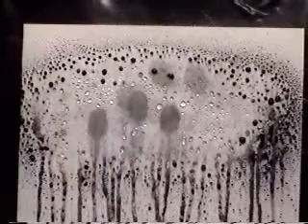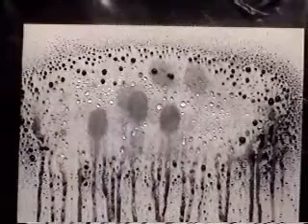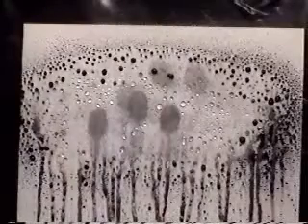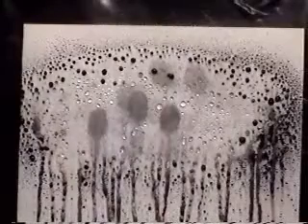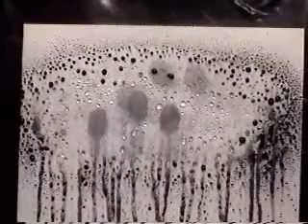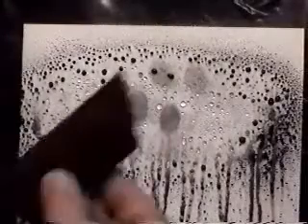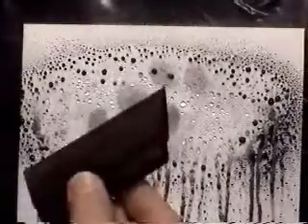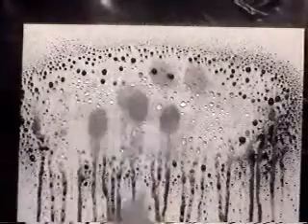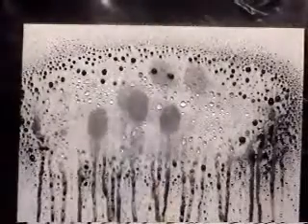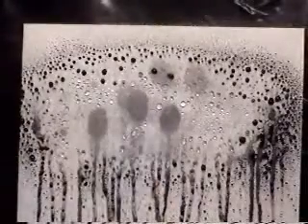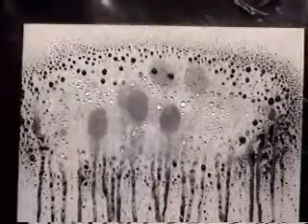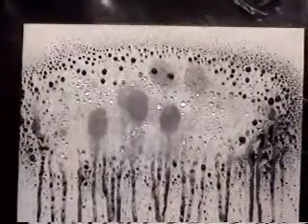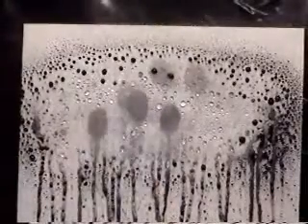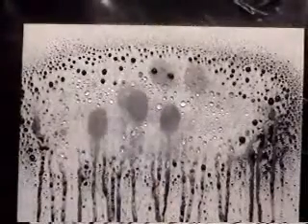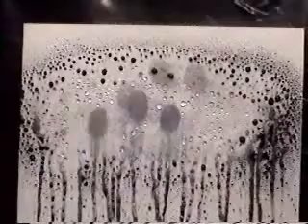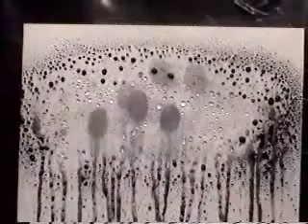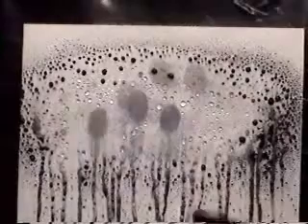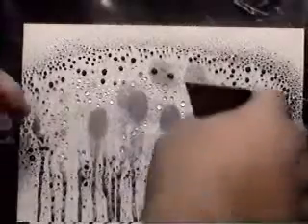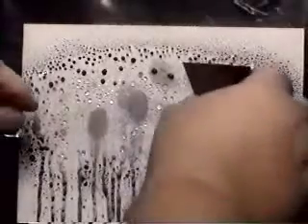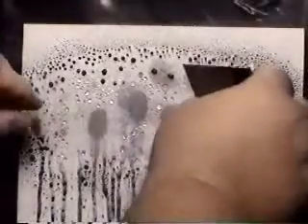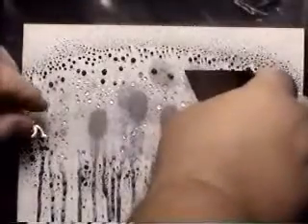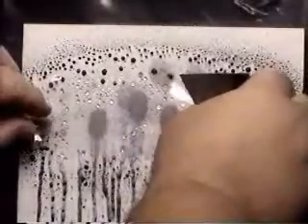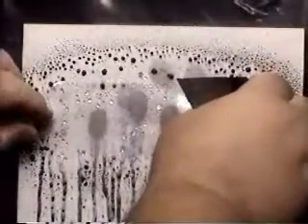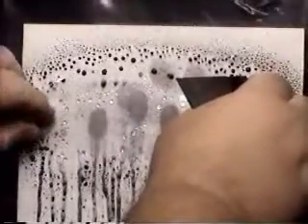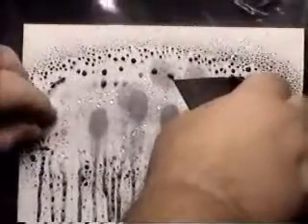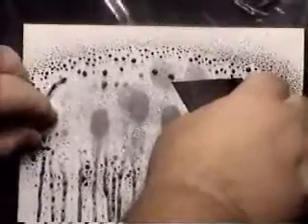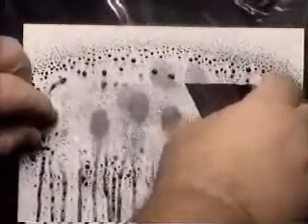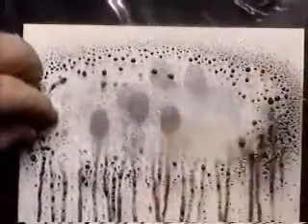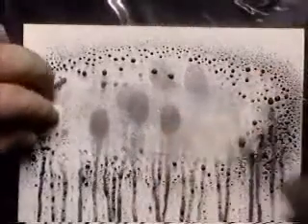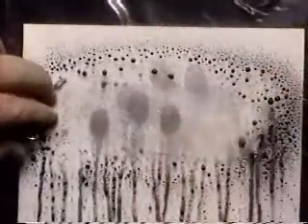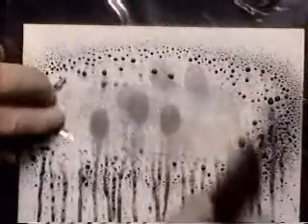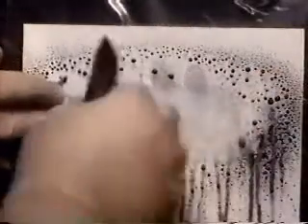Now that the prints are developed, we're going to use the squeegee and standard lifting tape, and lay the tape on top of this wet surface. Using the squeegee,